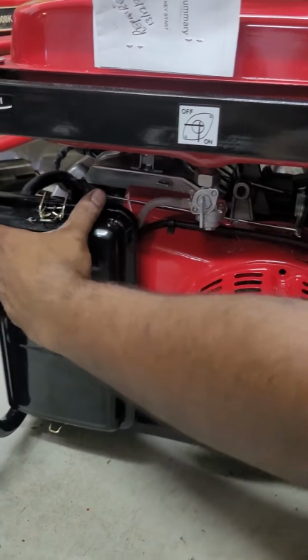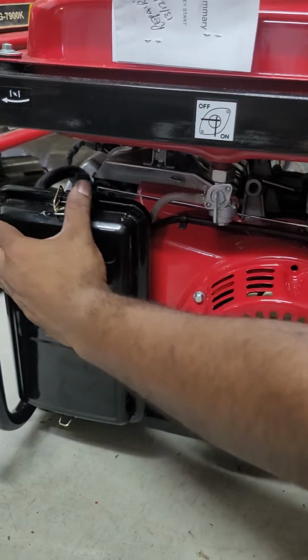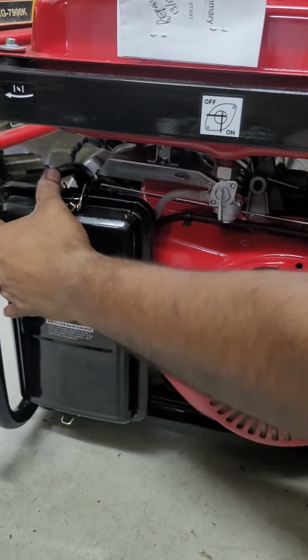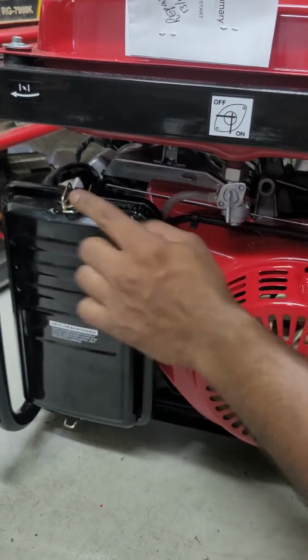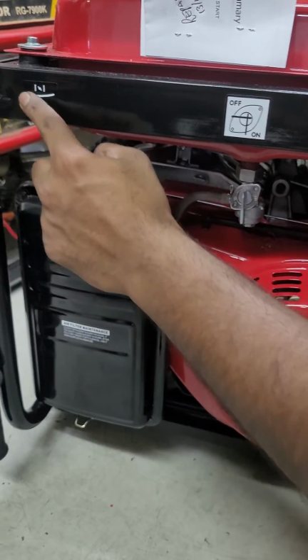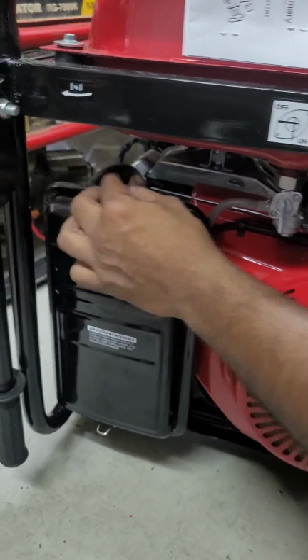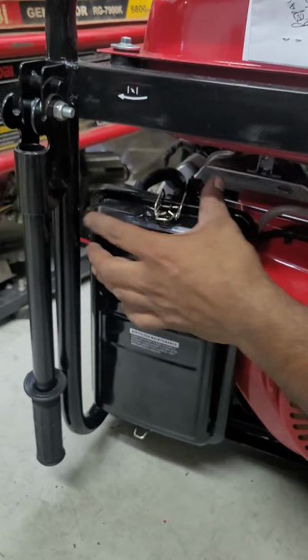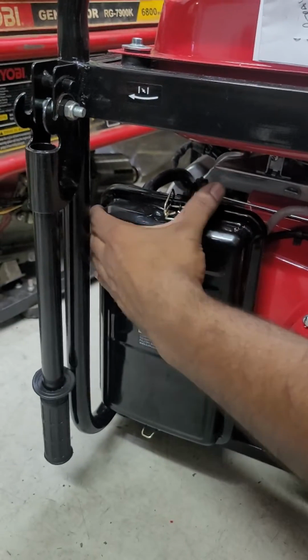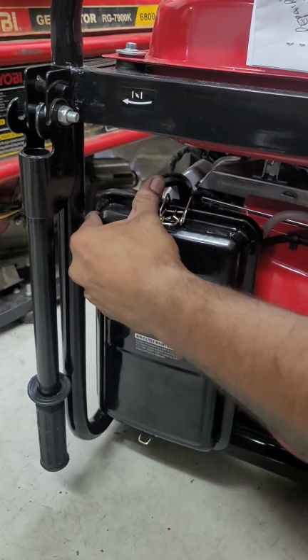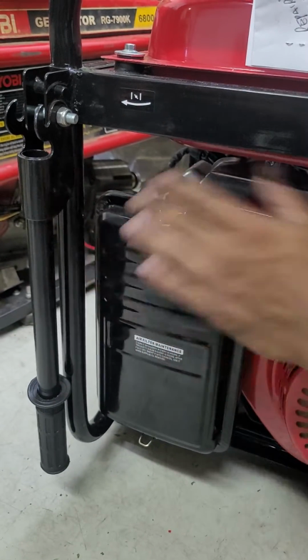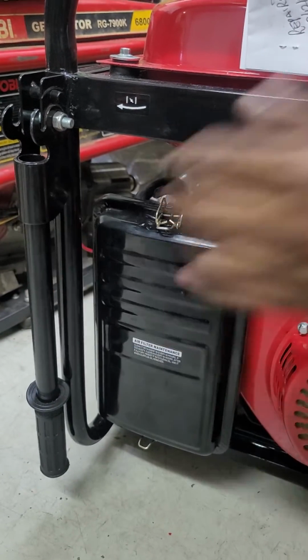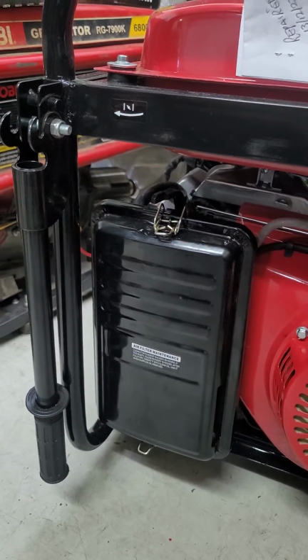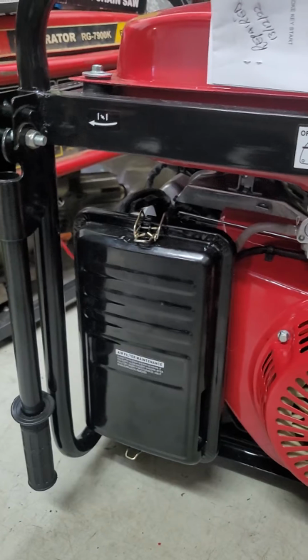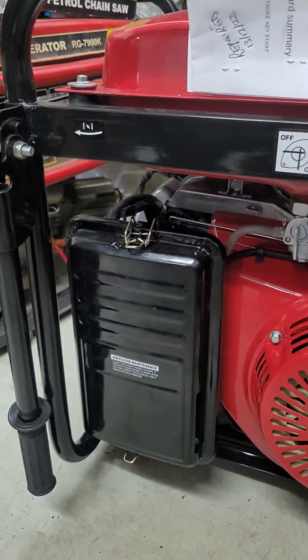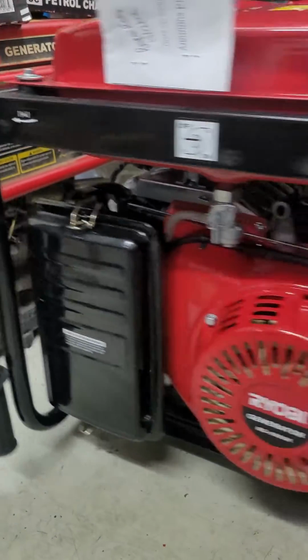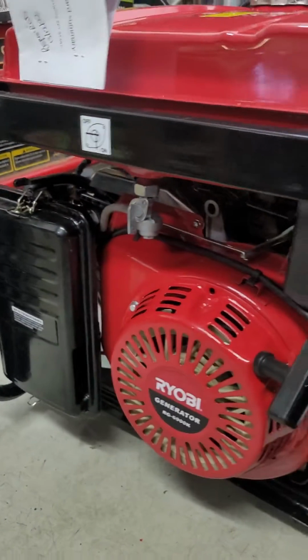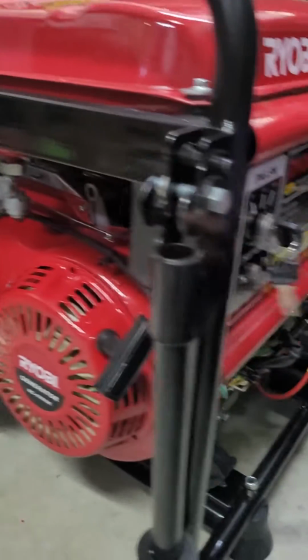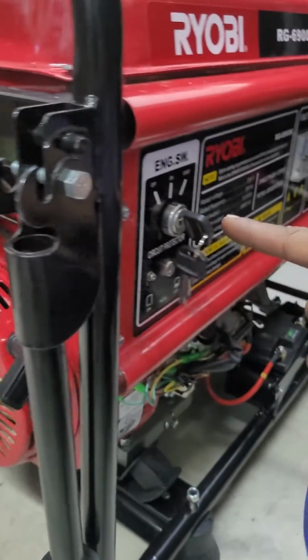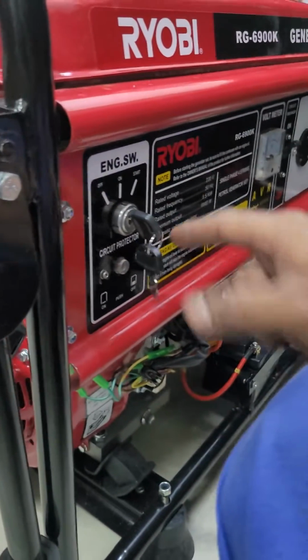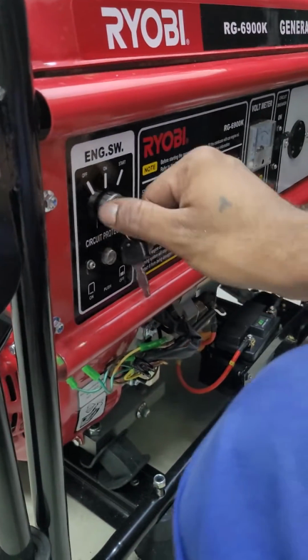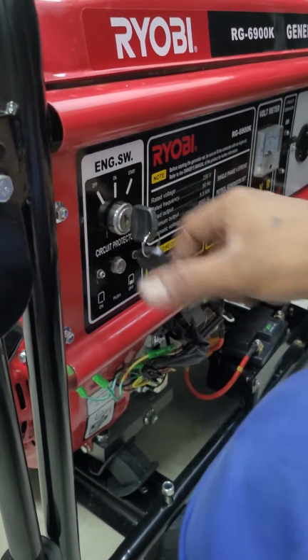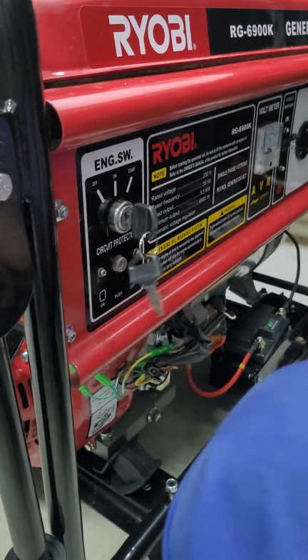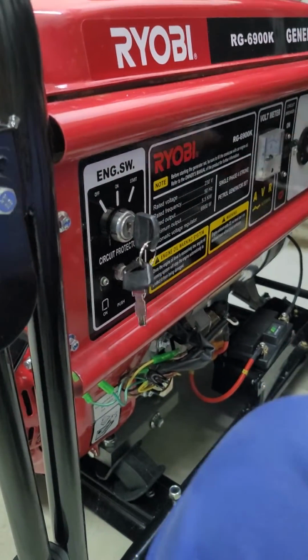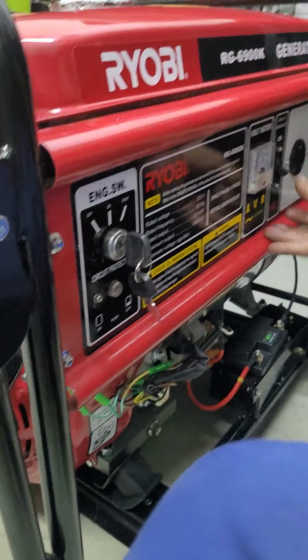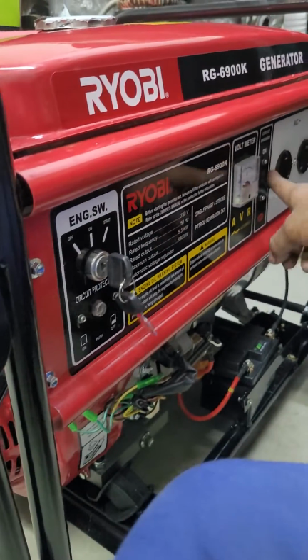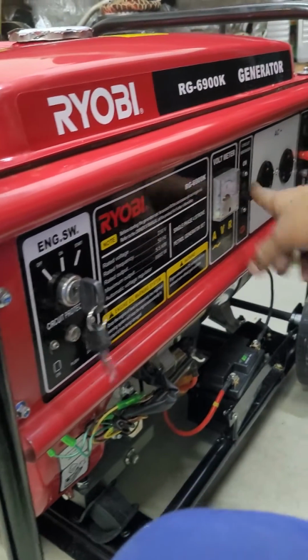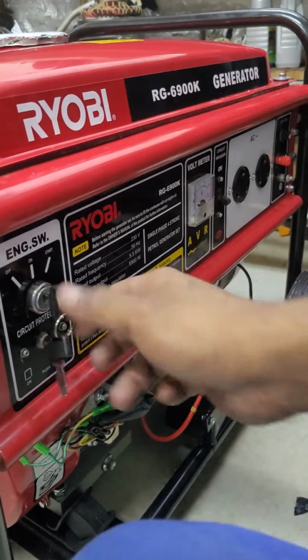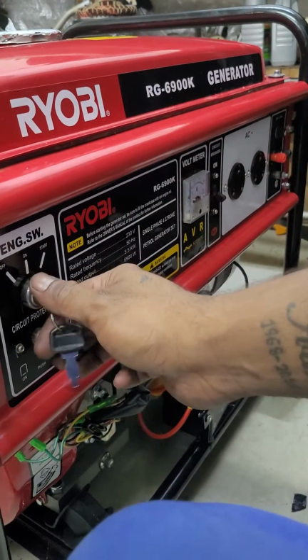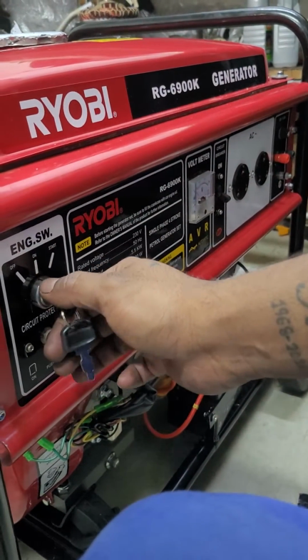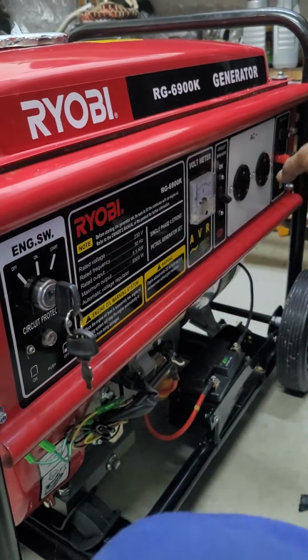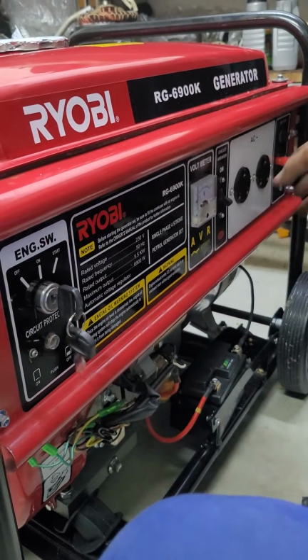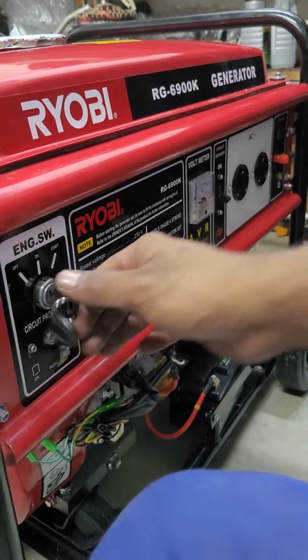Put your choke — that's your choke, see that arrow there? Push that black lever that way. This side is your key. Put it on, make sure the switch is off when you're going to start, and nothing is locked down.